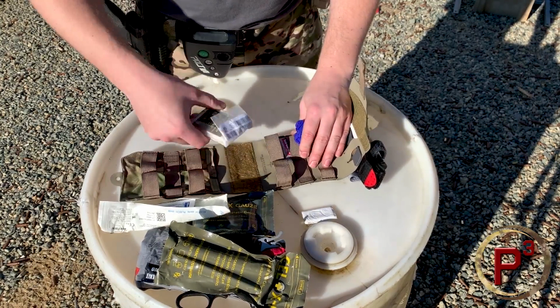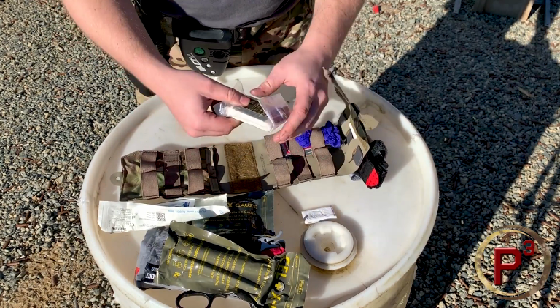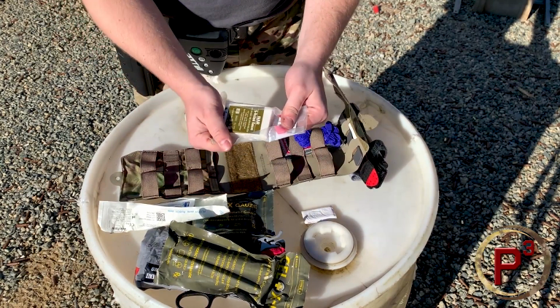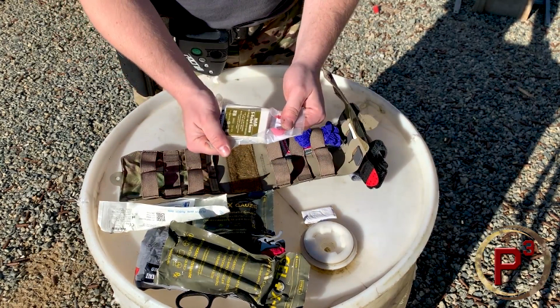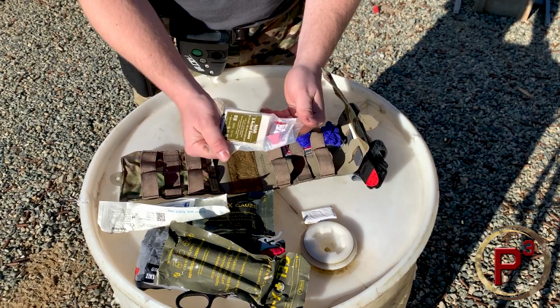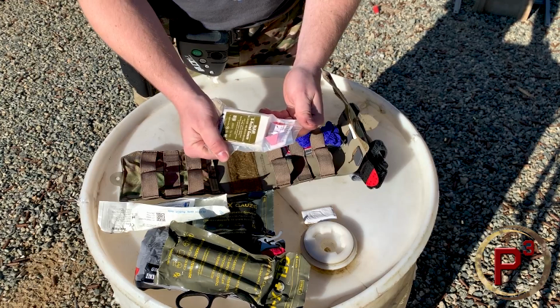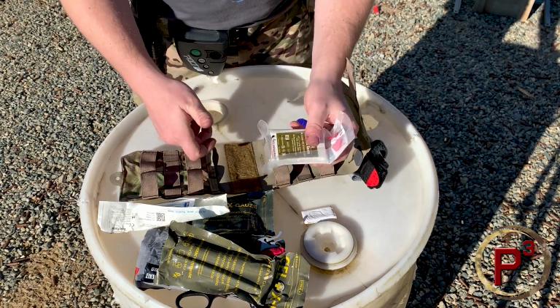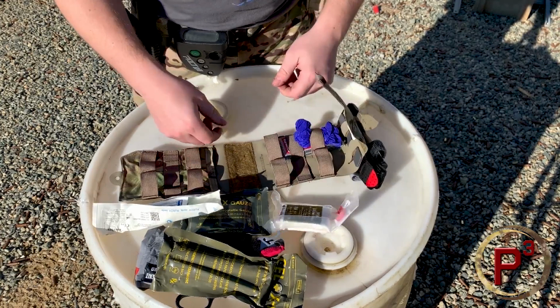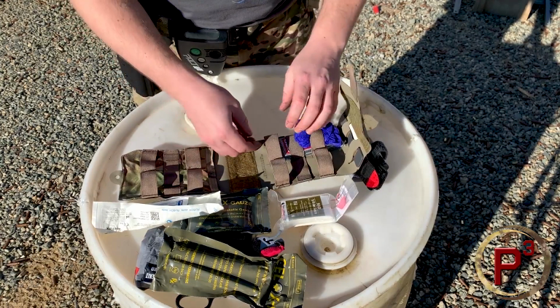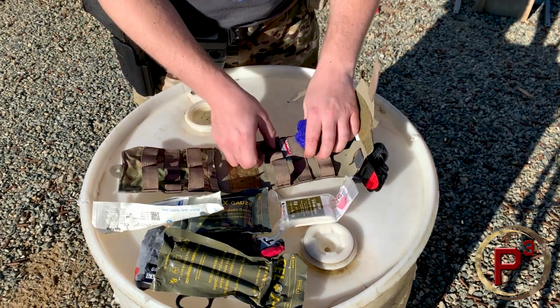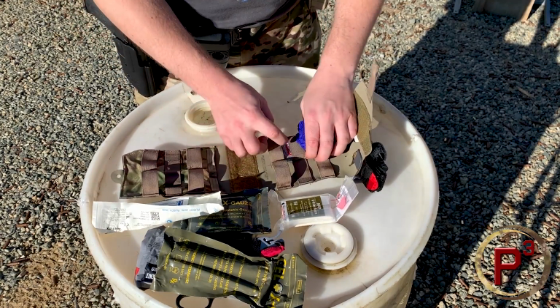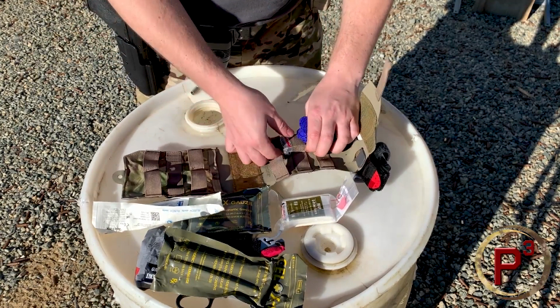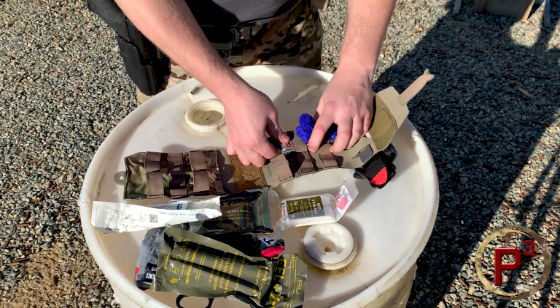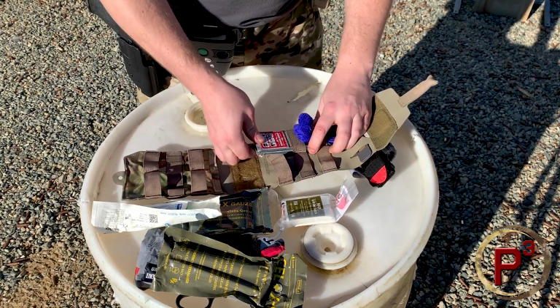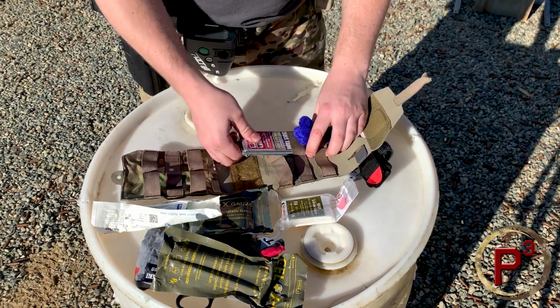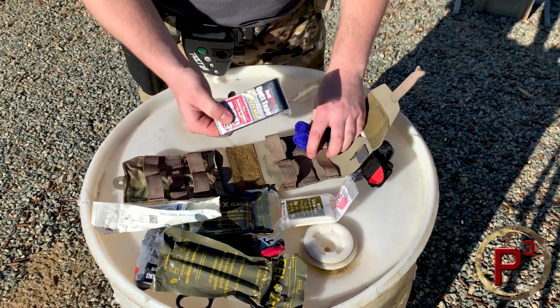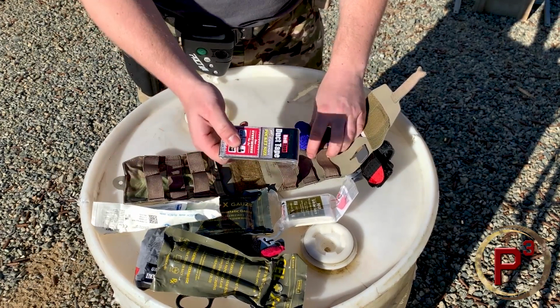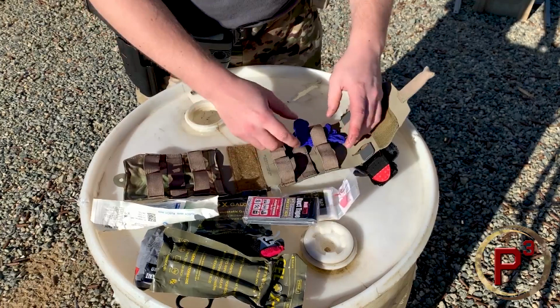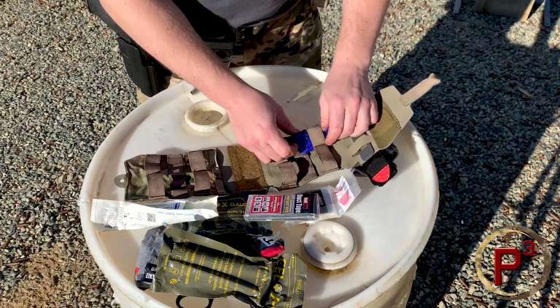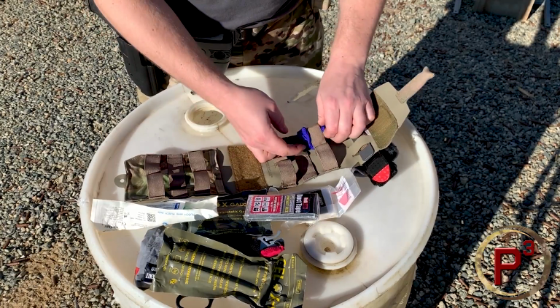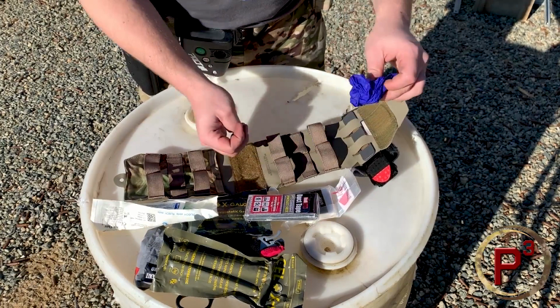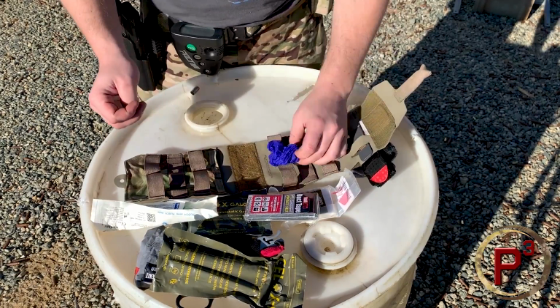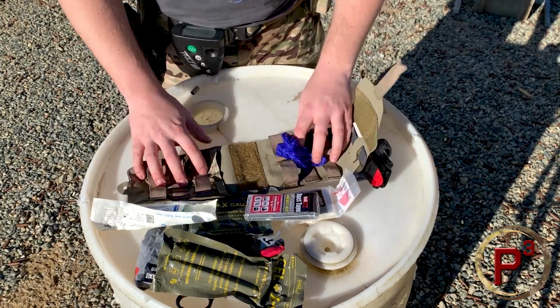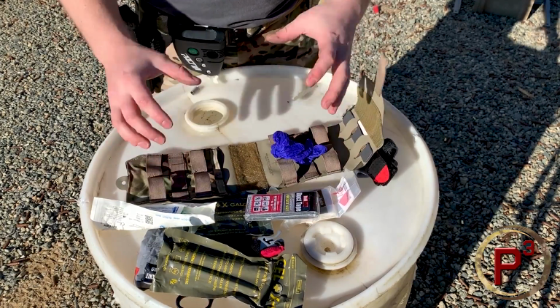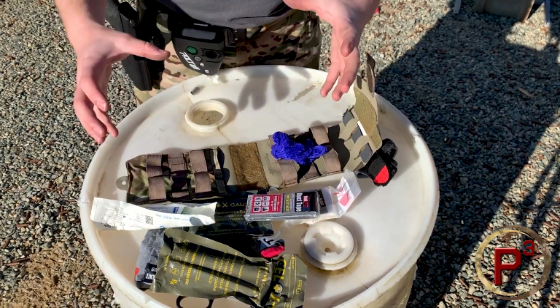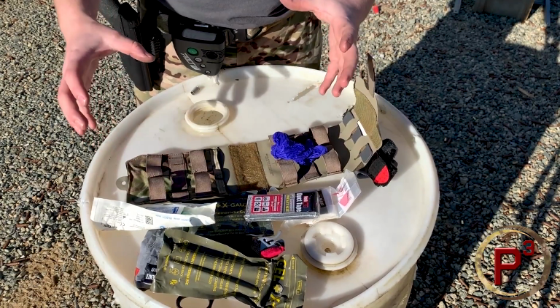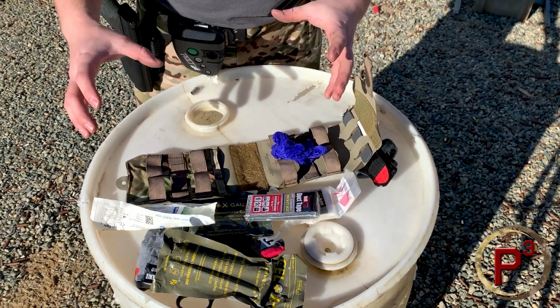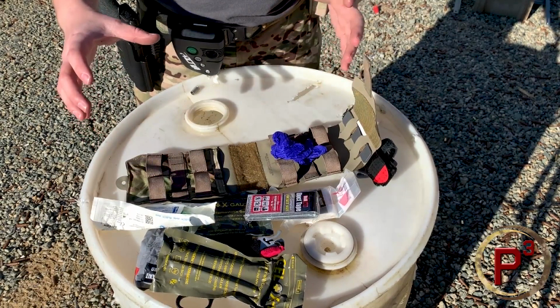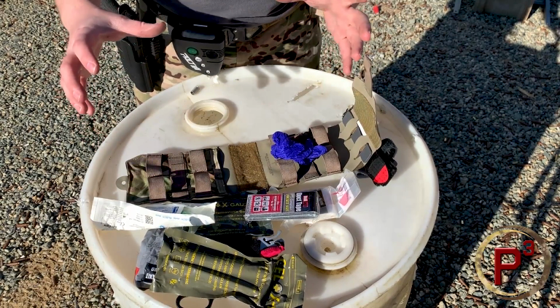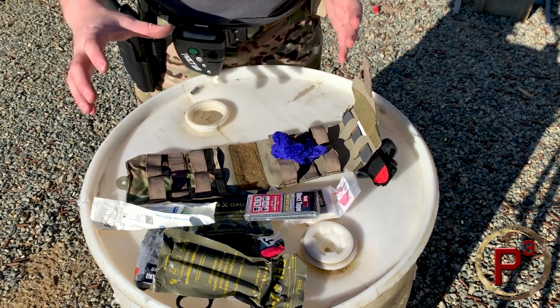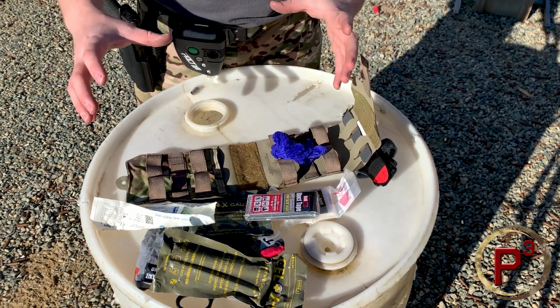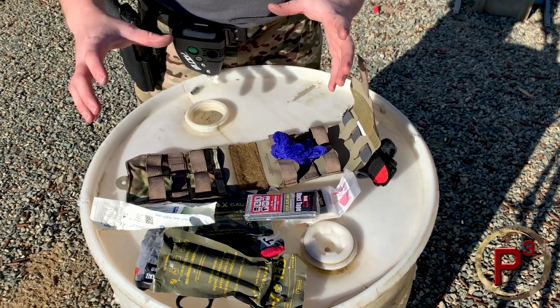I've got another pack of regular S-roll gauze, a pack of duct tape, and a pair of gloves. This is just my basic emergency kit that I have with me.